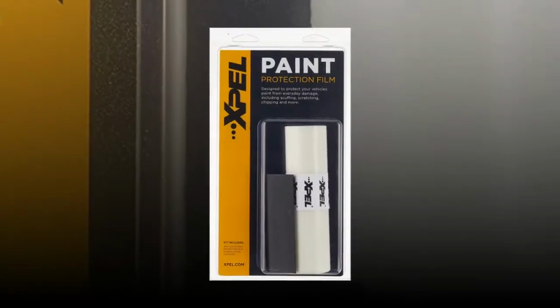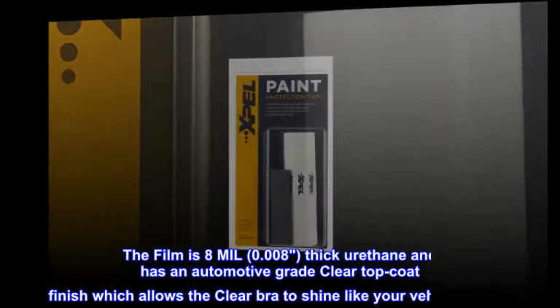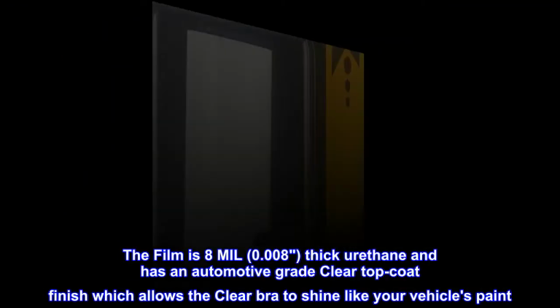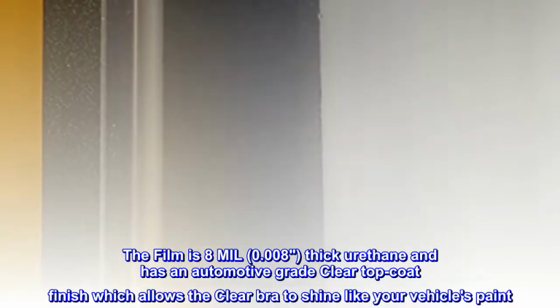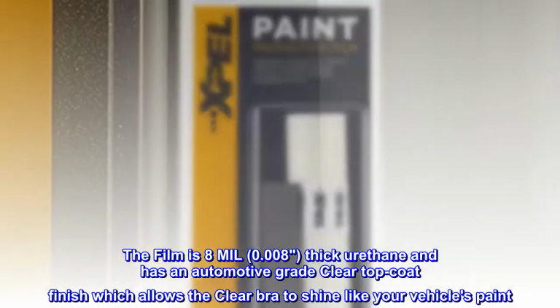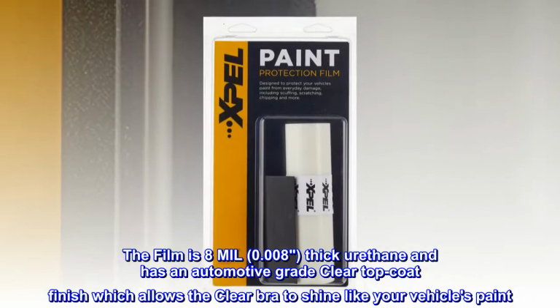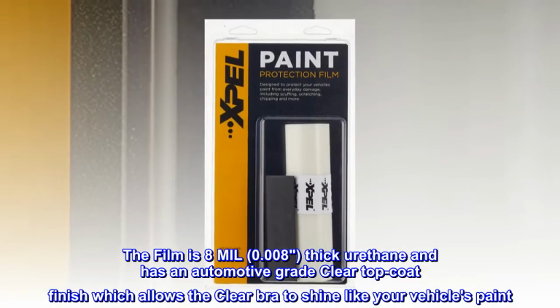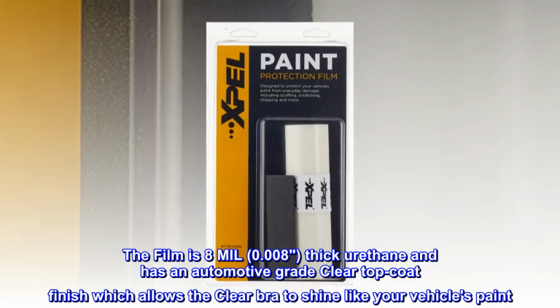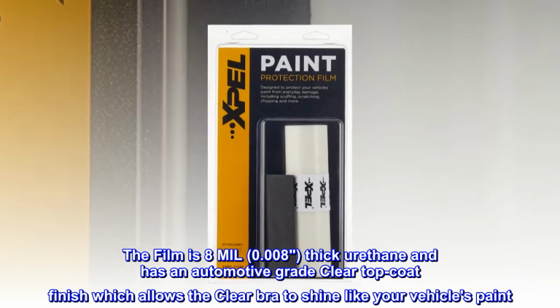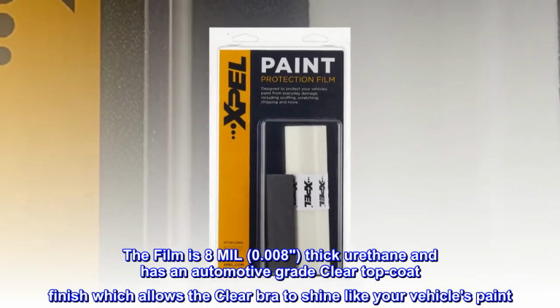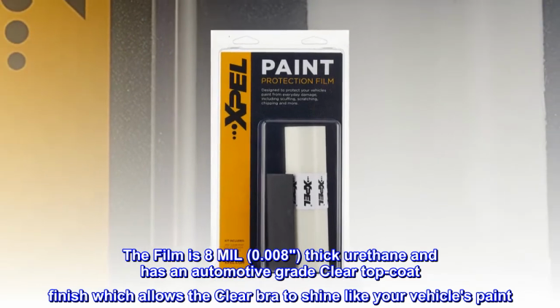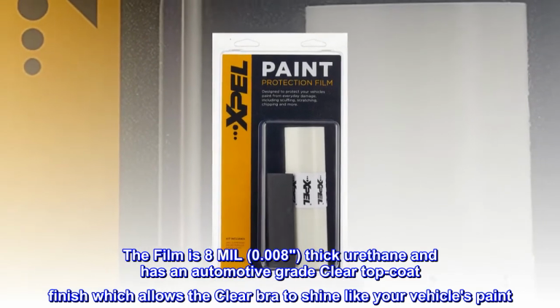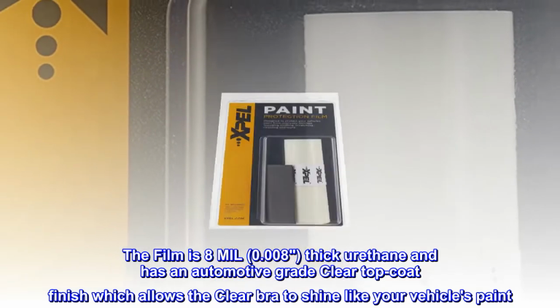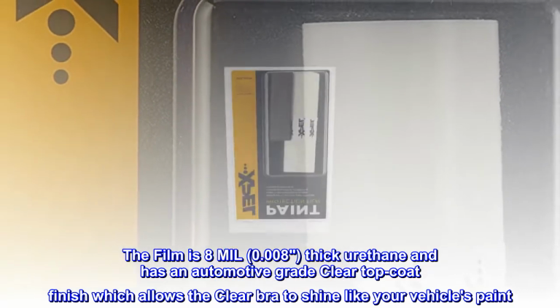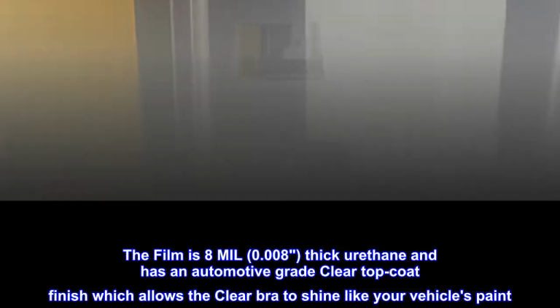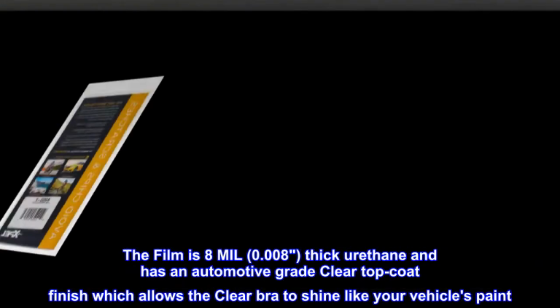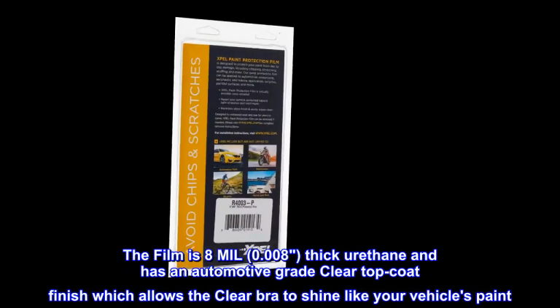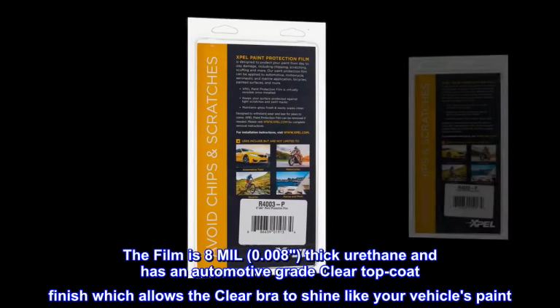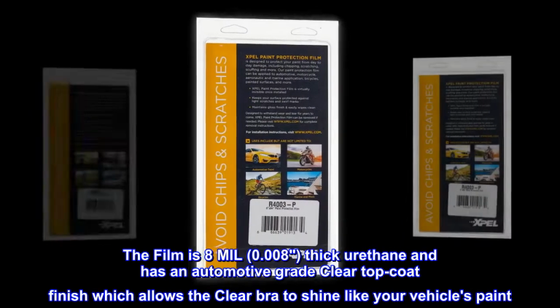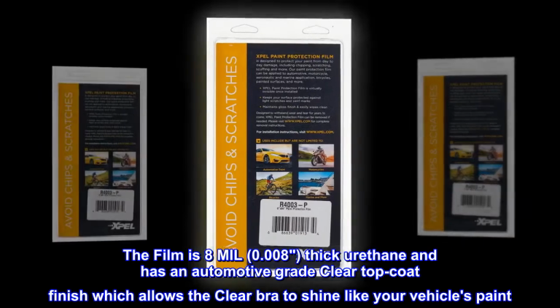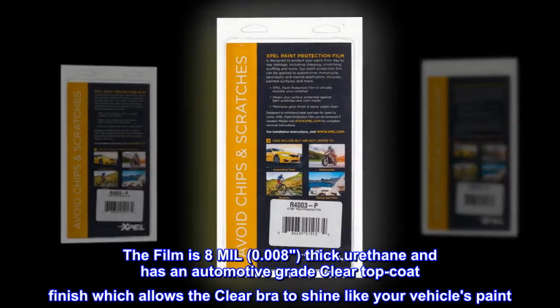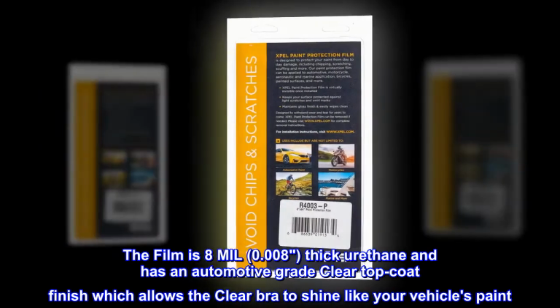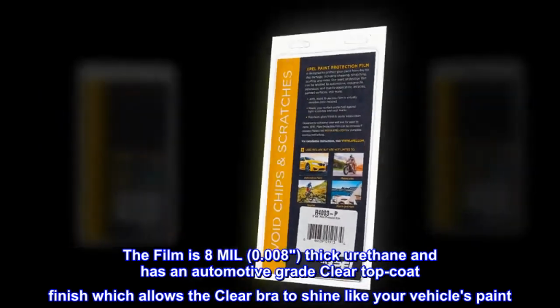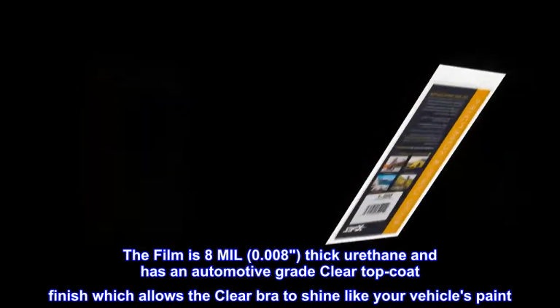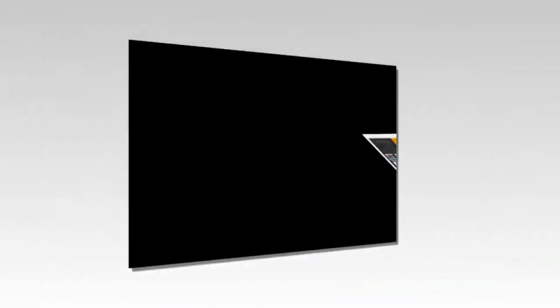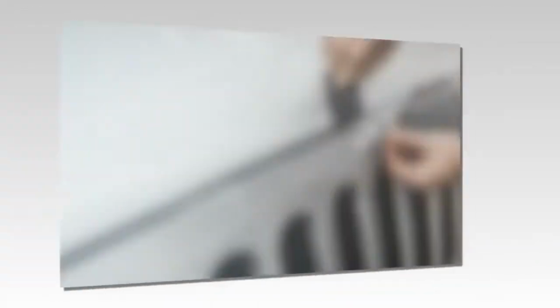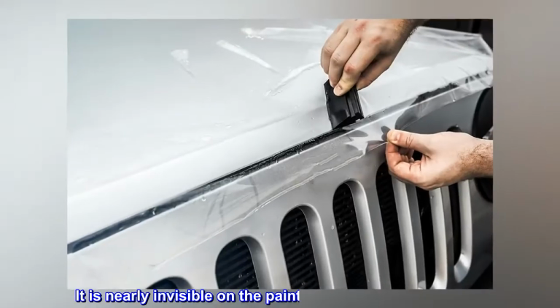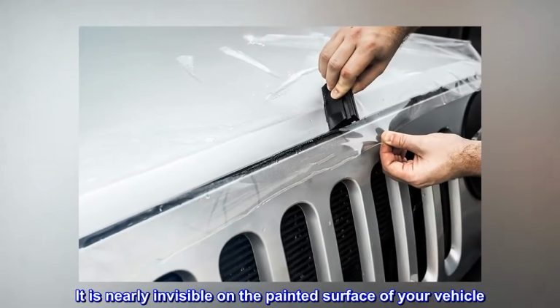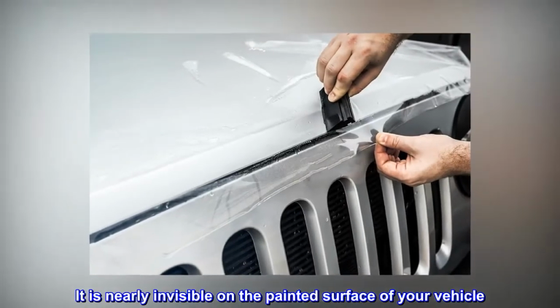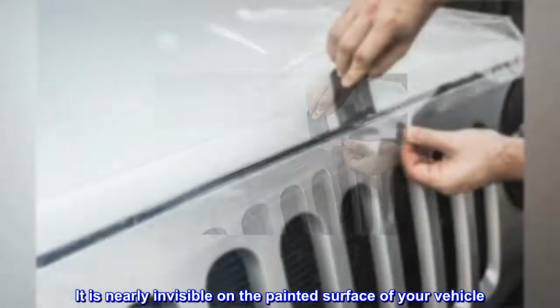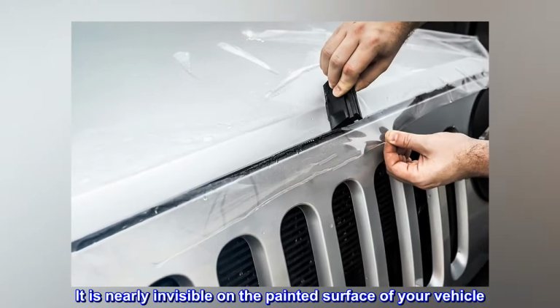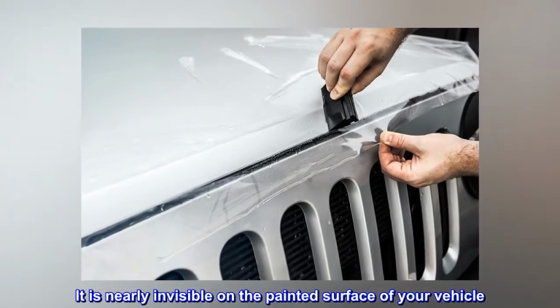The film is 8 mil (0.008) thick urethane and has an automotive-grade clear topcoat finish, which allows the clear bra to shine like your vehicle's paint. It is nearly invisible on the painted surface of your vehicle.